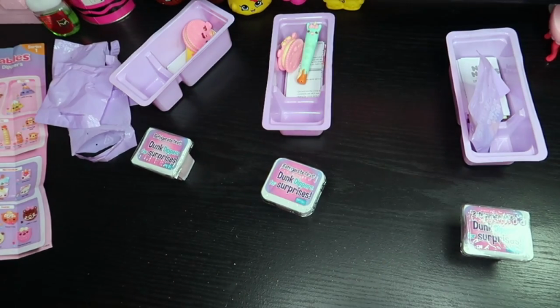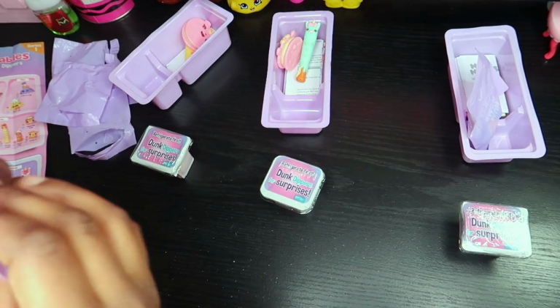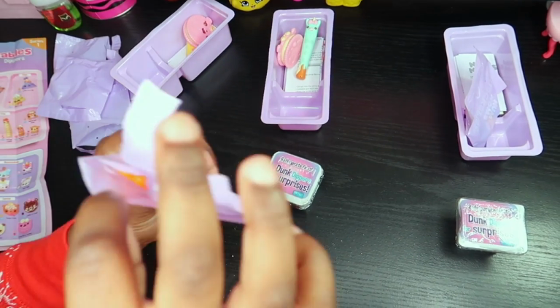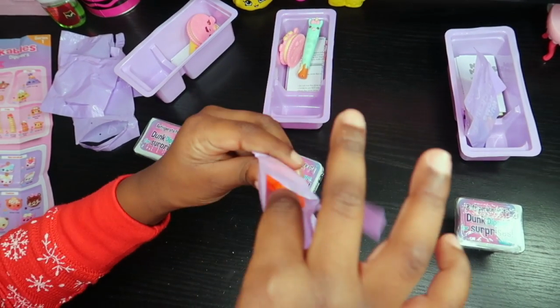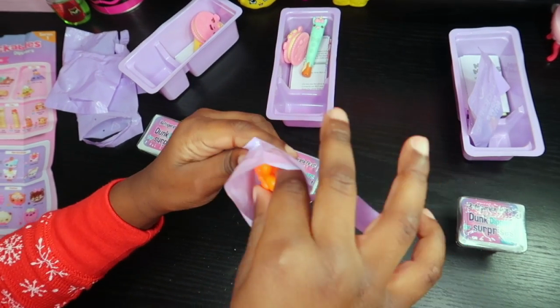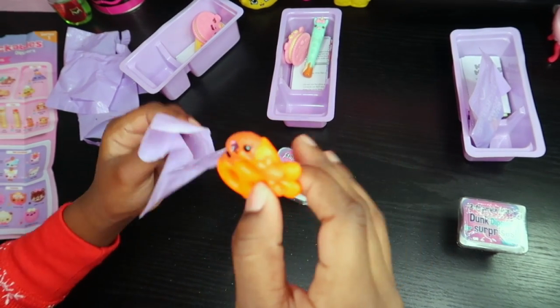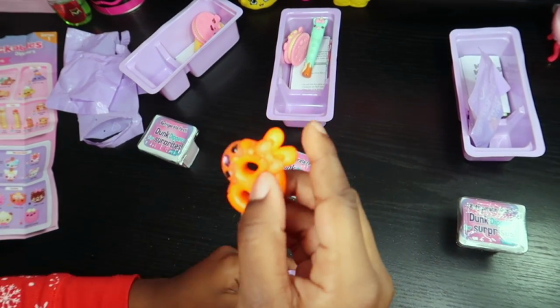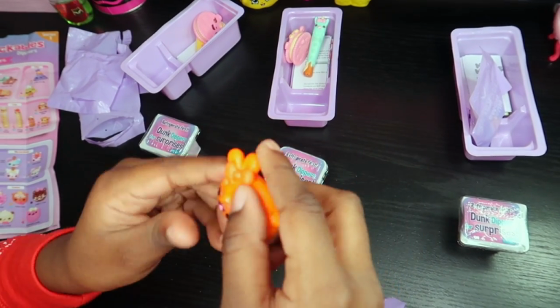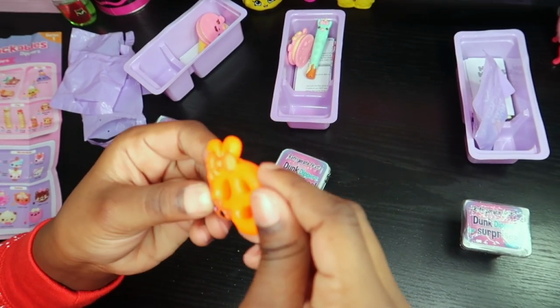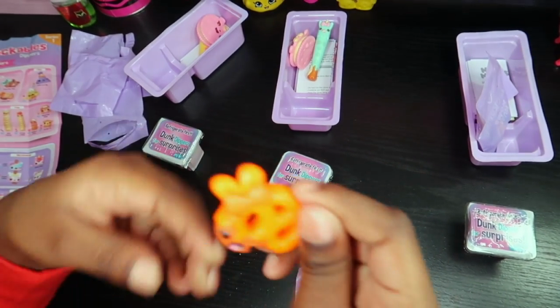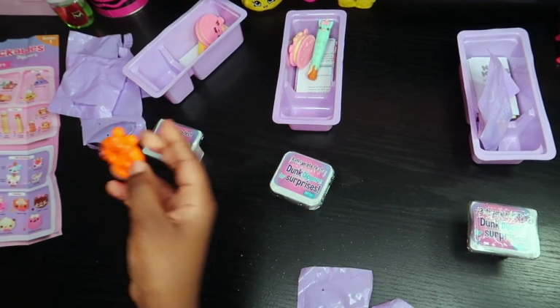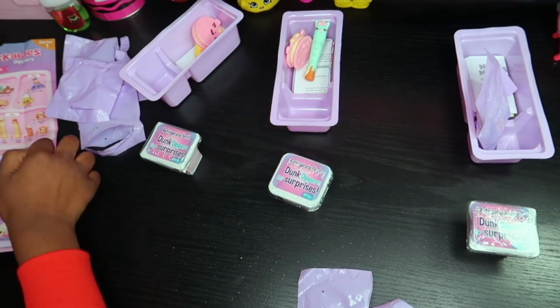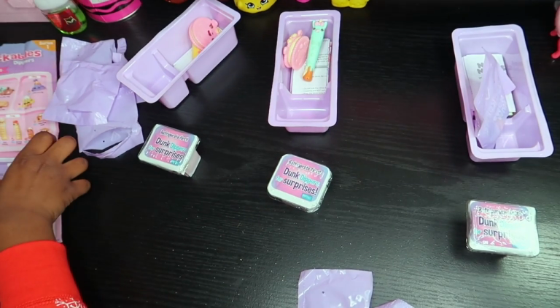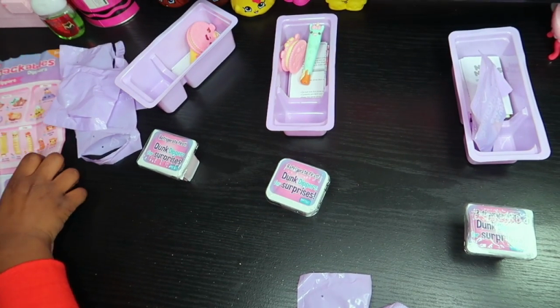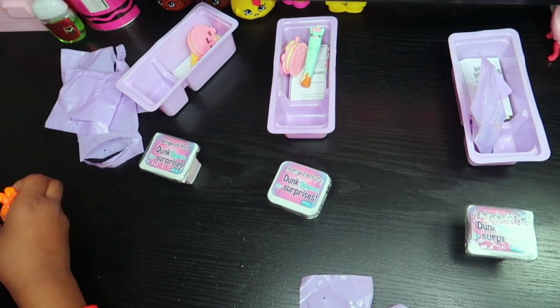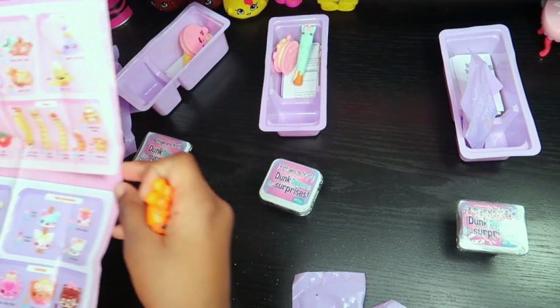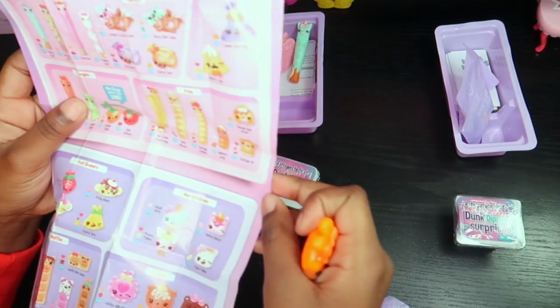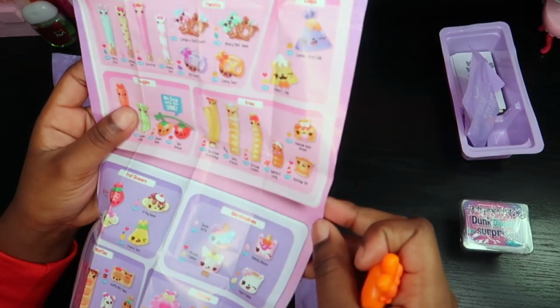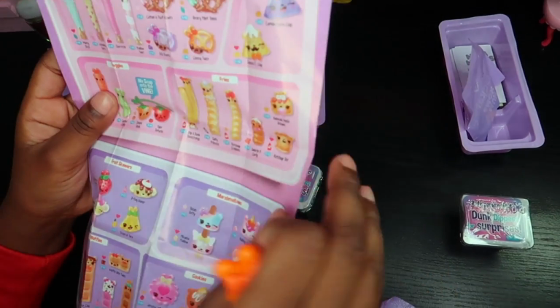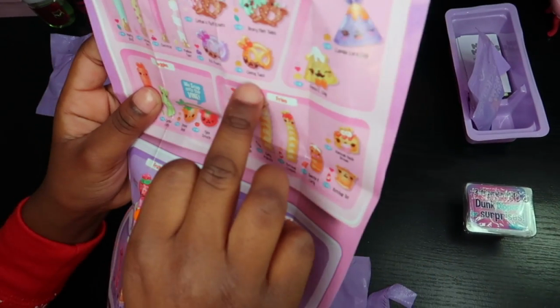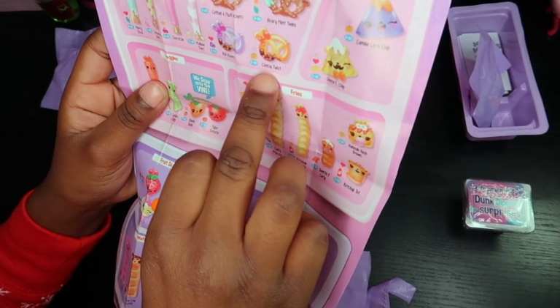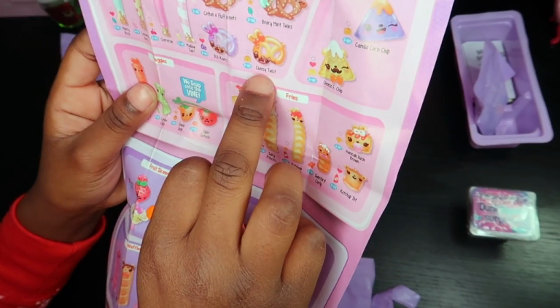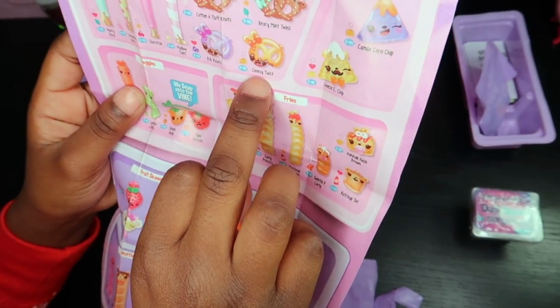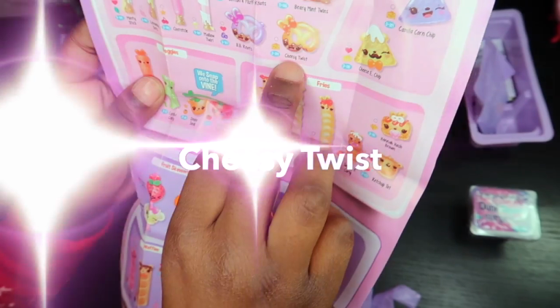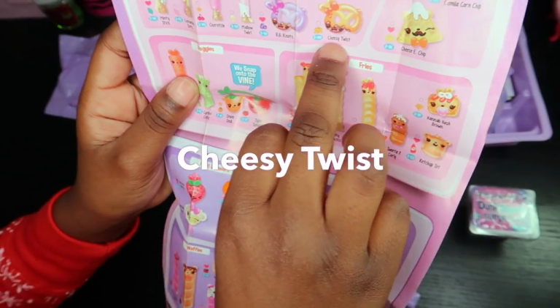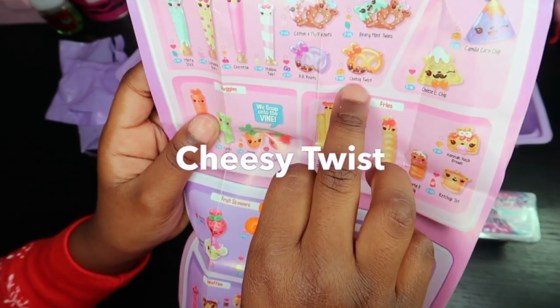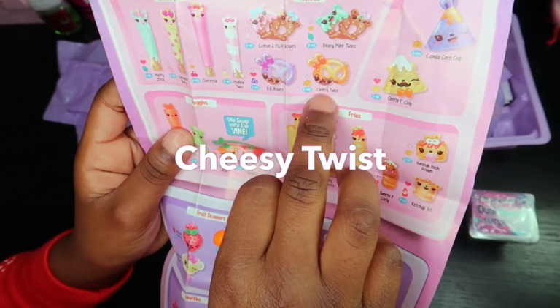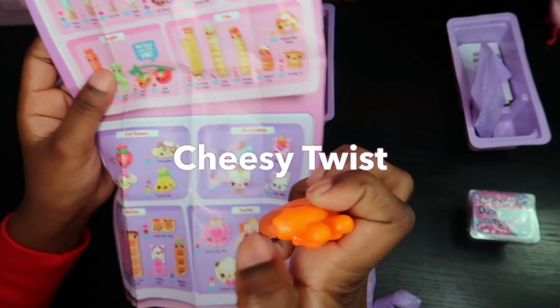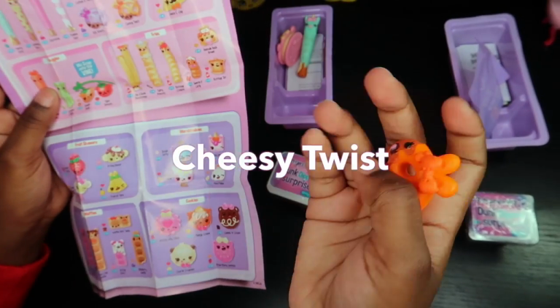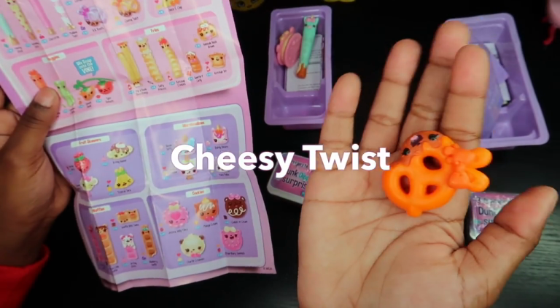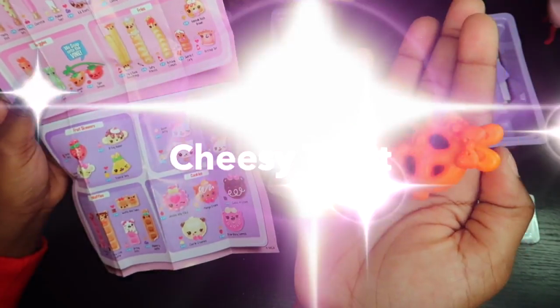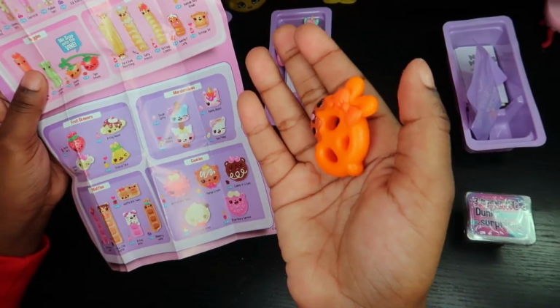Smells like orange, I think. It looks like a pretzel. So let me find it — it is cheesy twist. Right here, here it is.